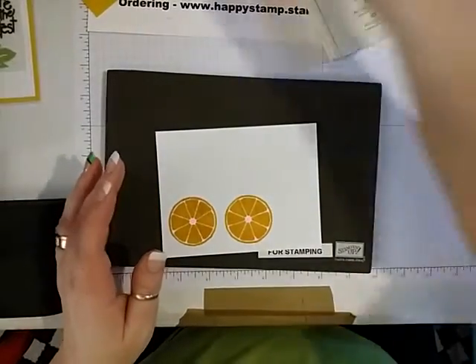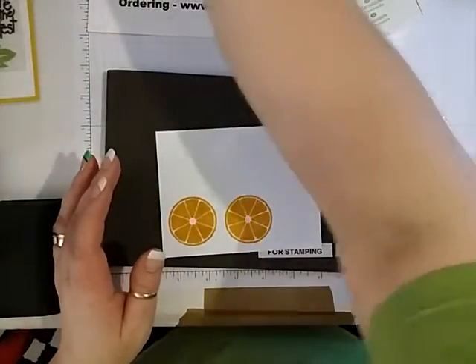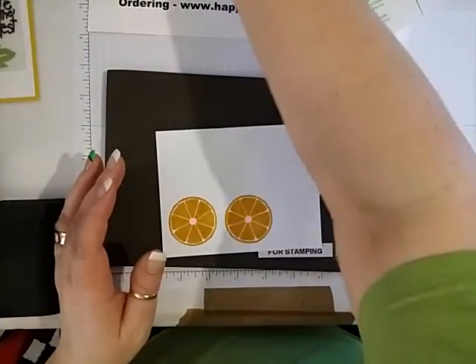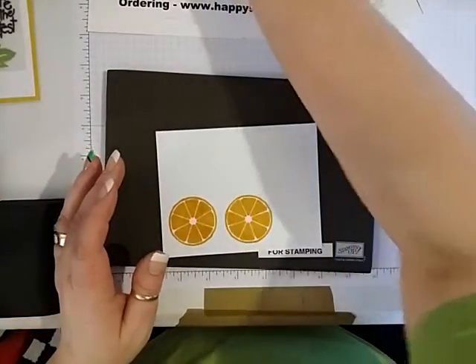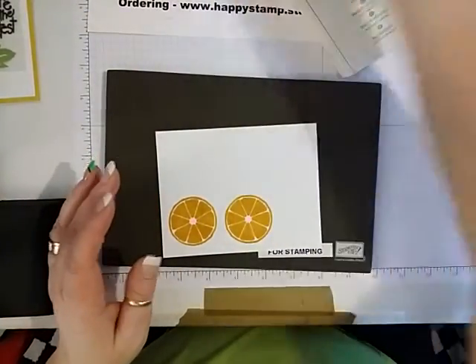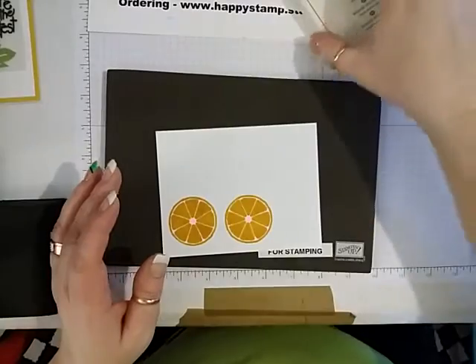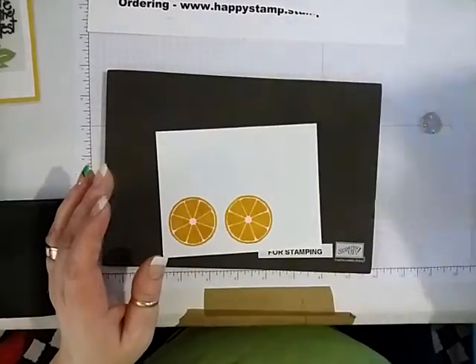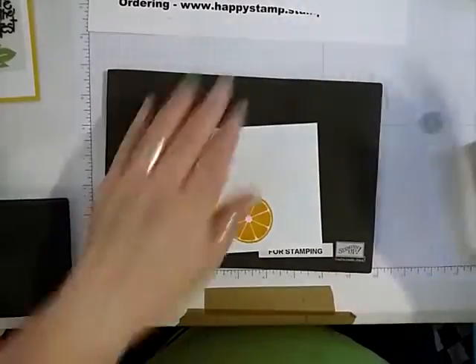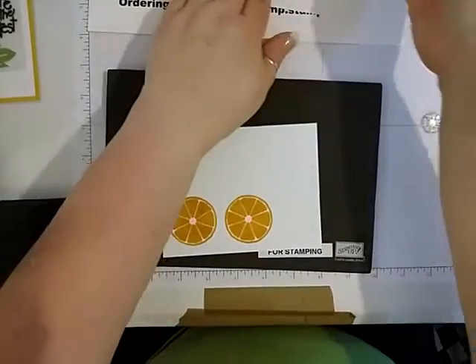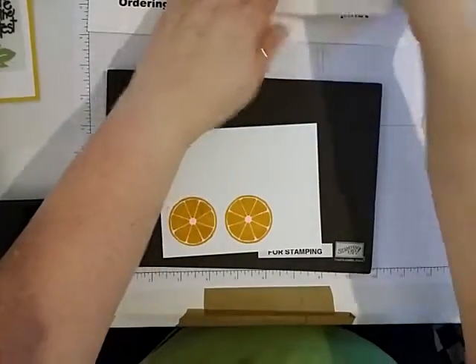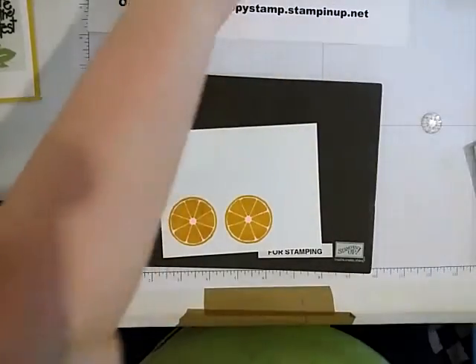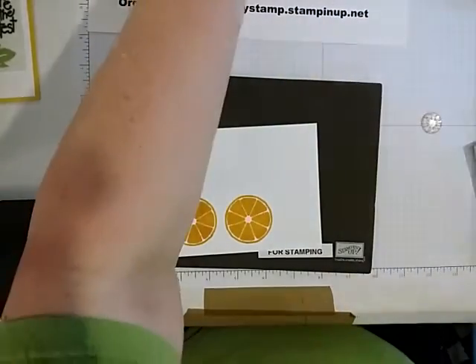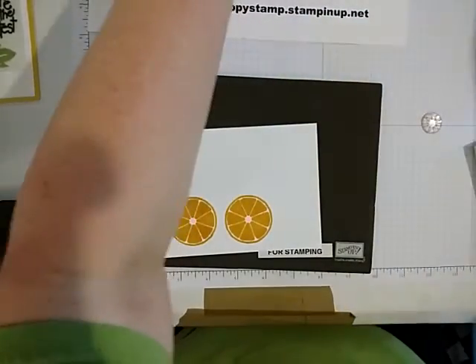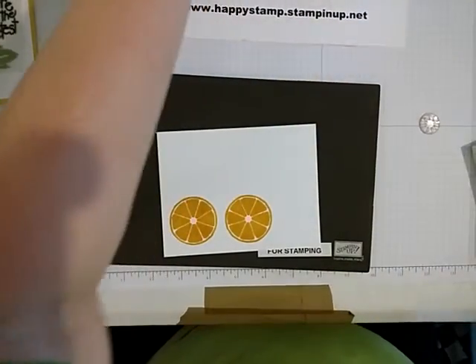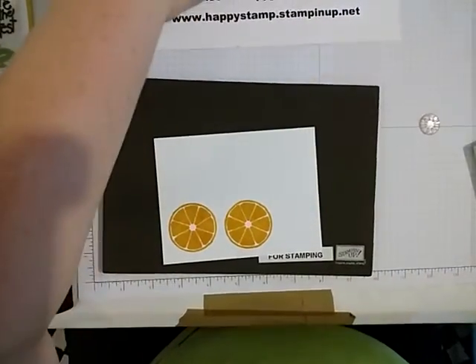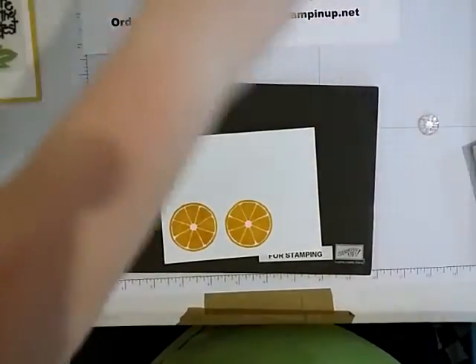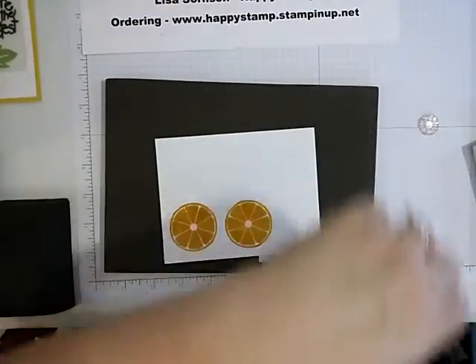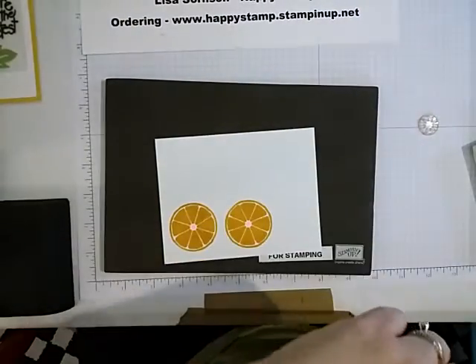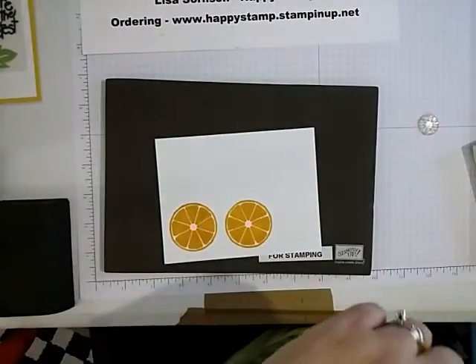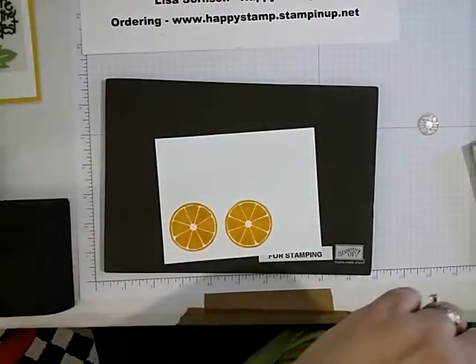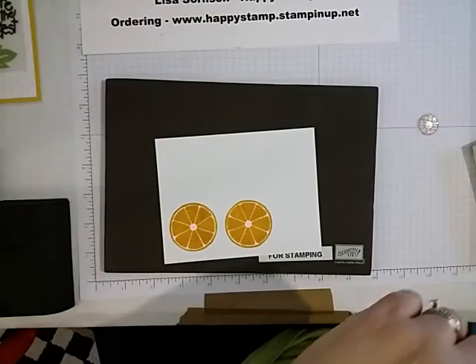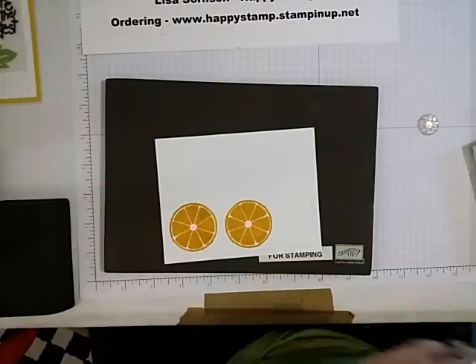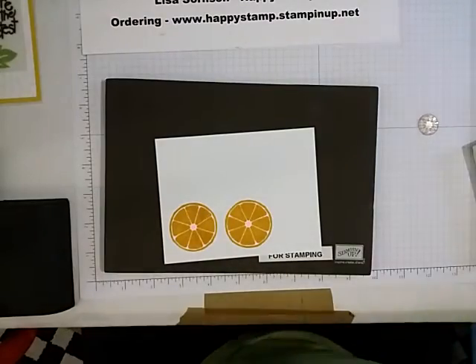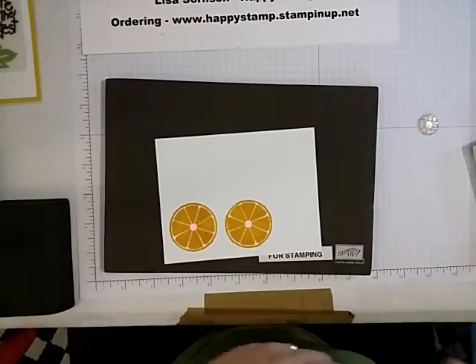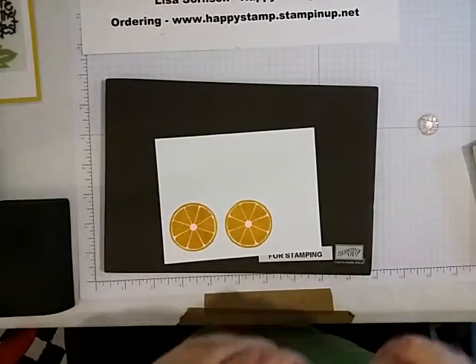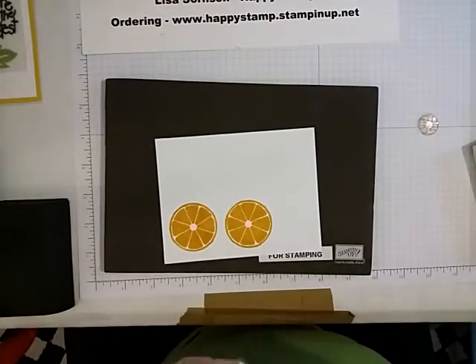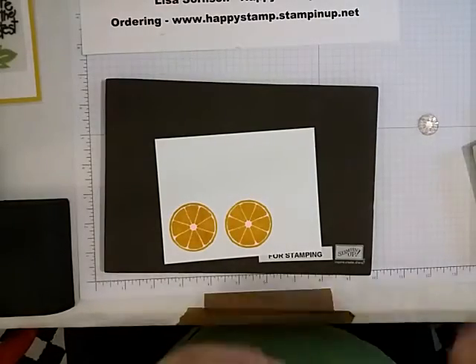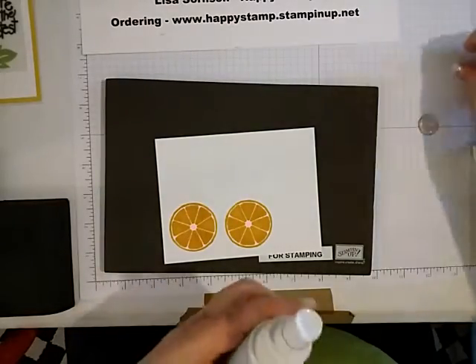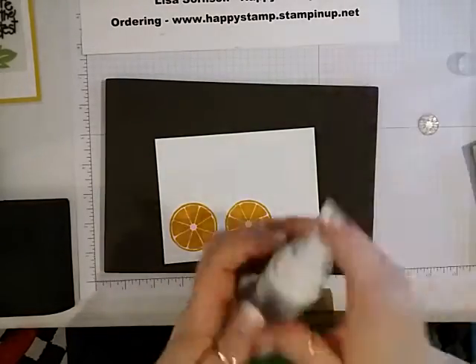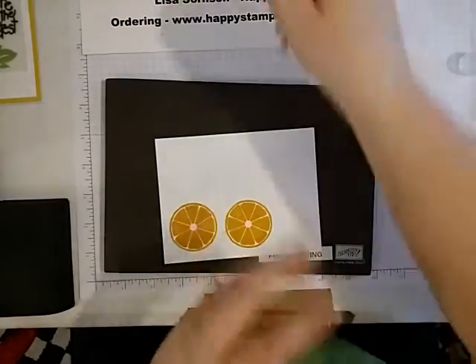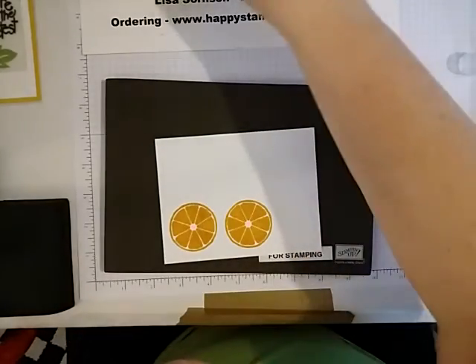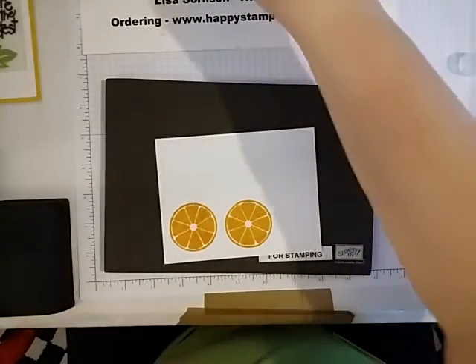And then I need to clean off my stamp so that I don't contaminate my wild wasabi.